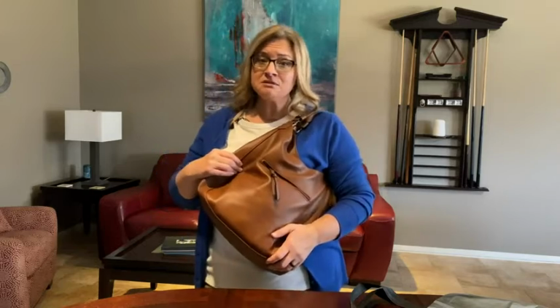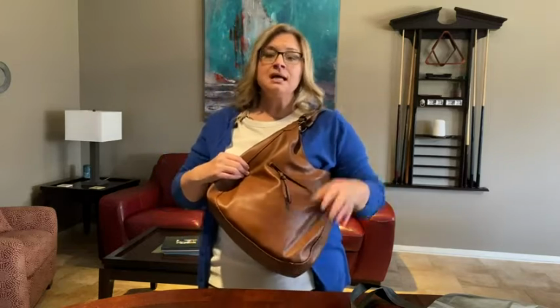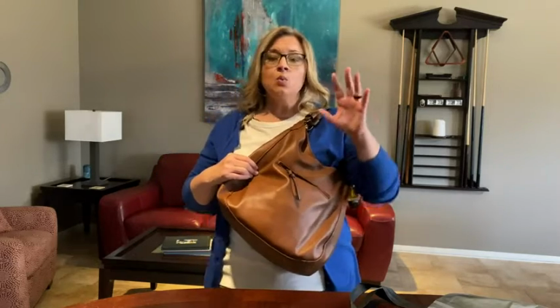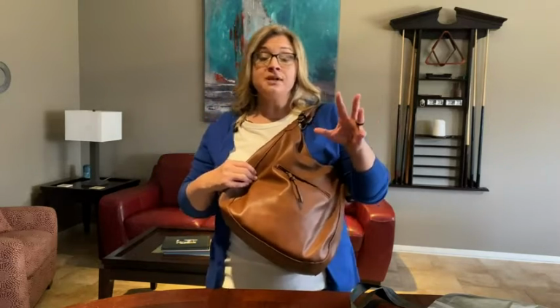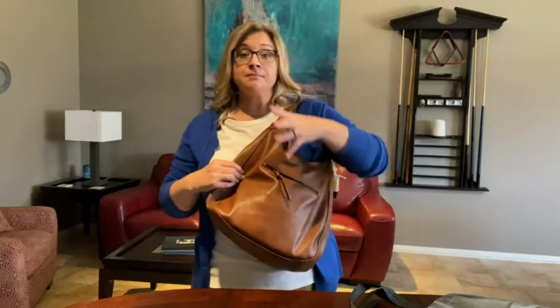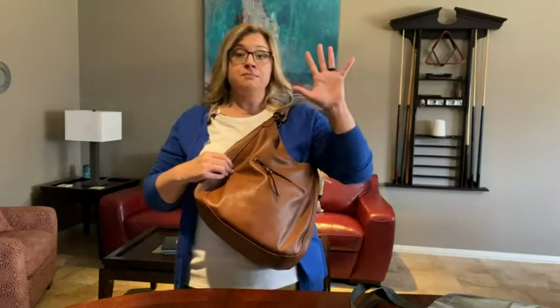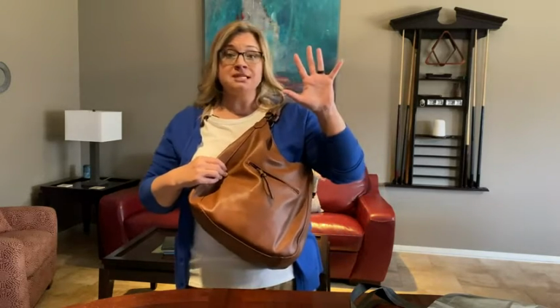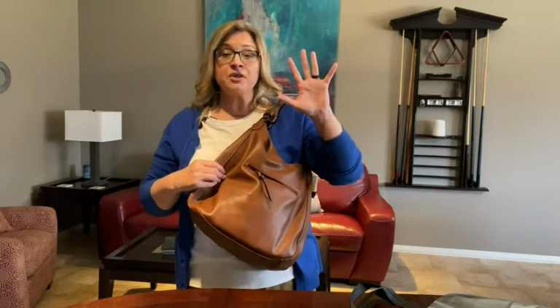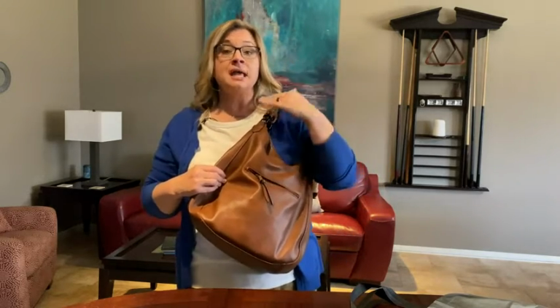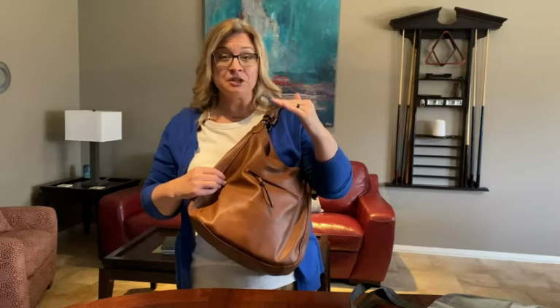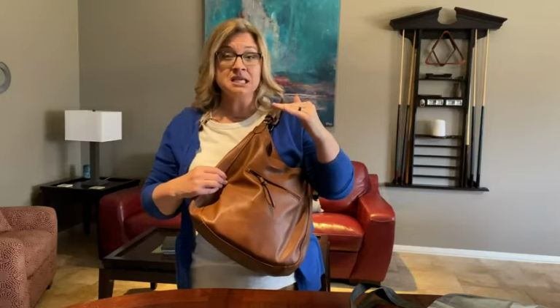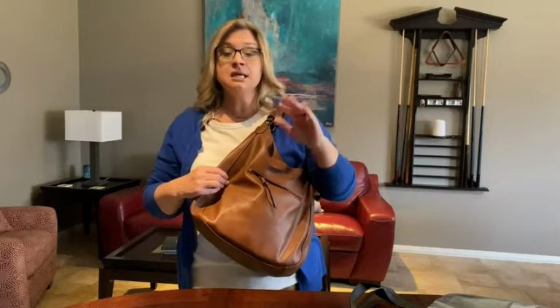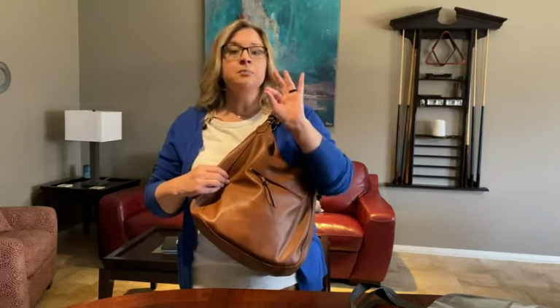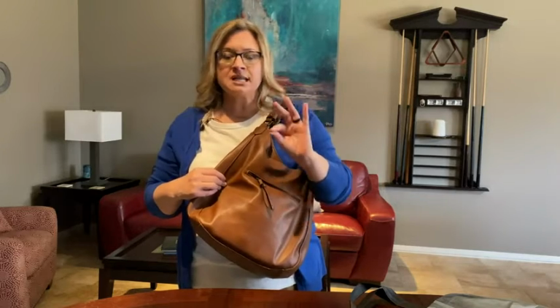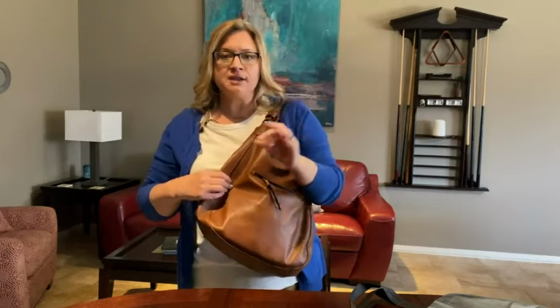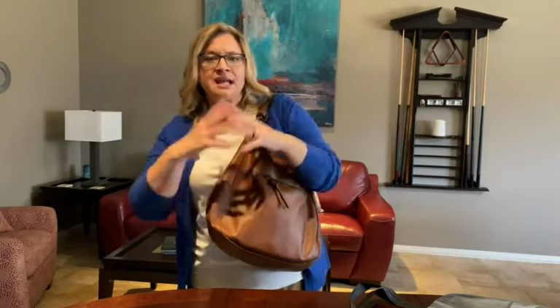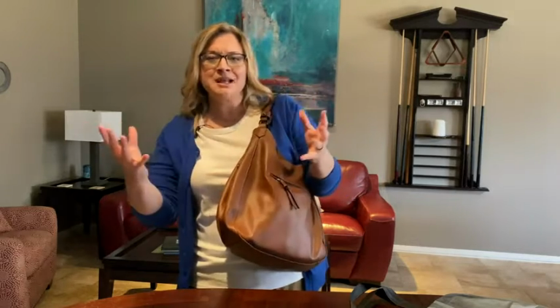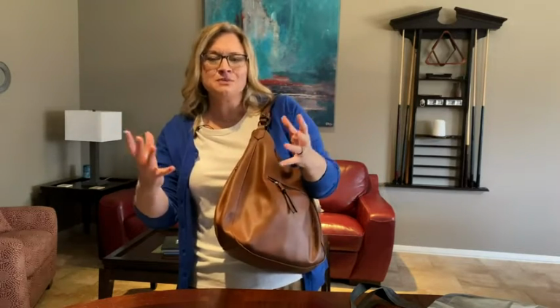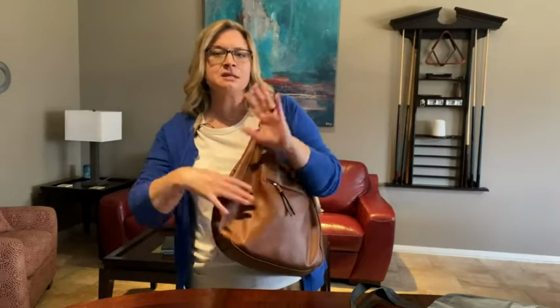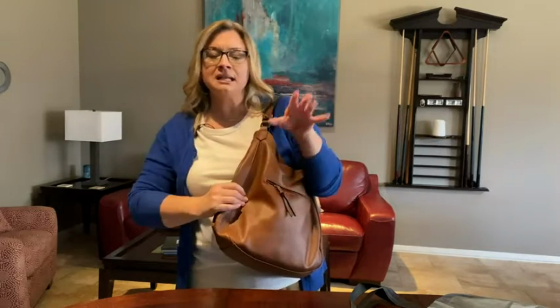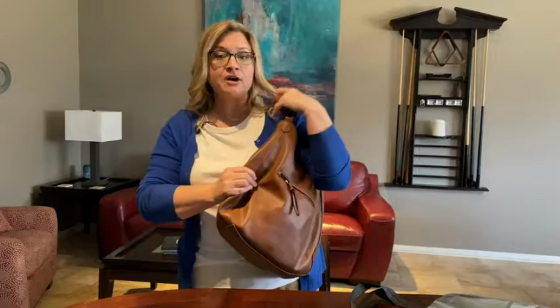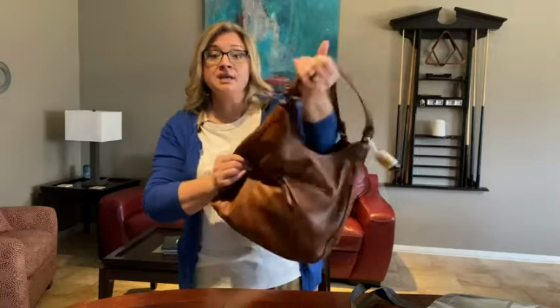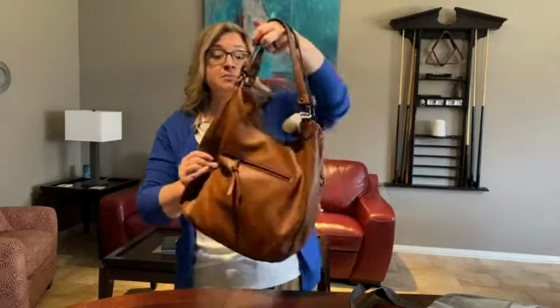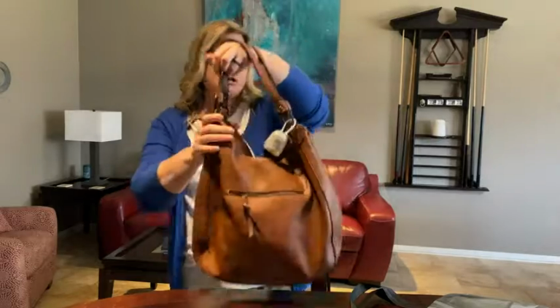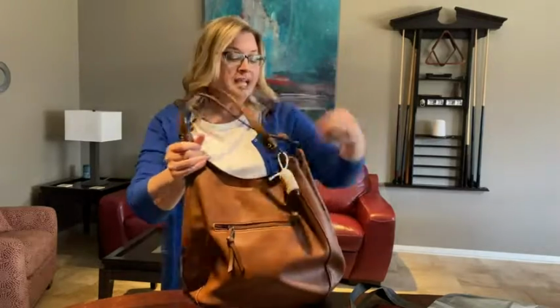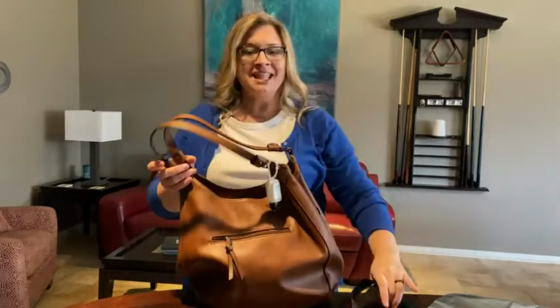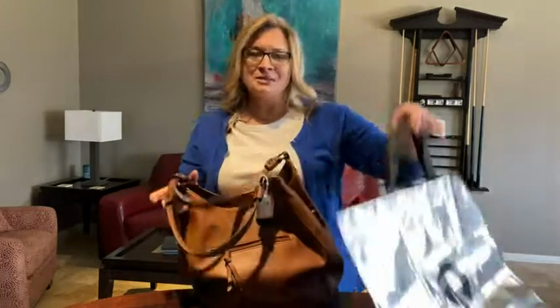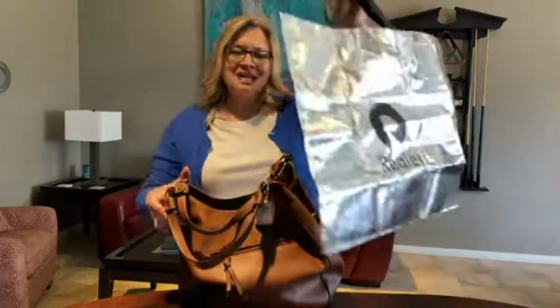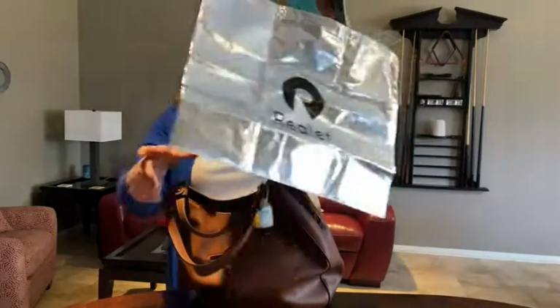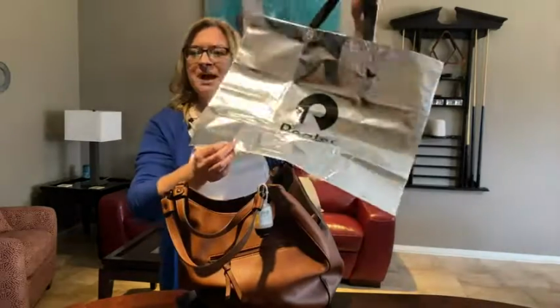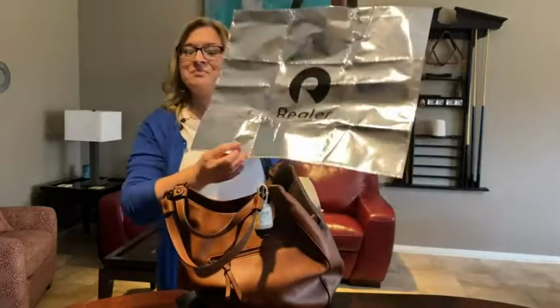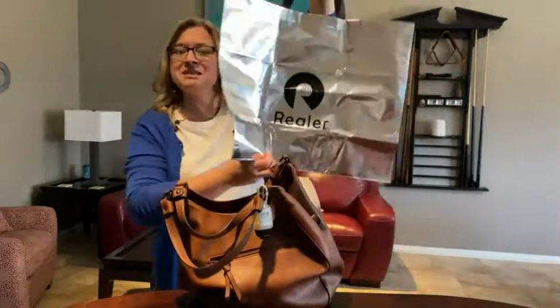It does come vacuum sealed, so when you open it up, don't let it take your breath away — it can be a little stinky. Just let it air out. Everything that comes vacuum sealed I let air out for a few days, then sprayed it down.